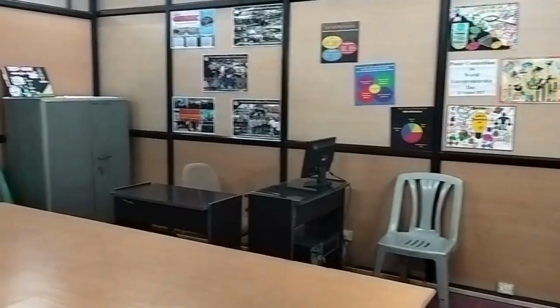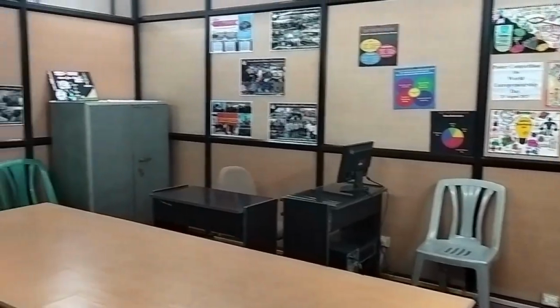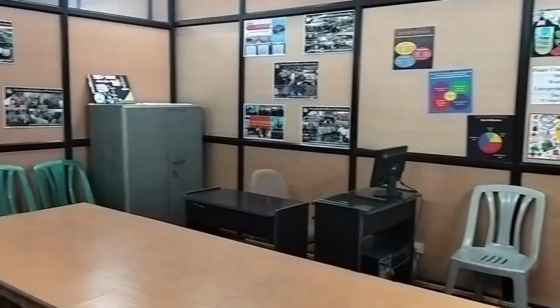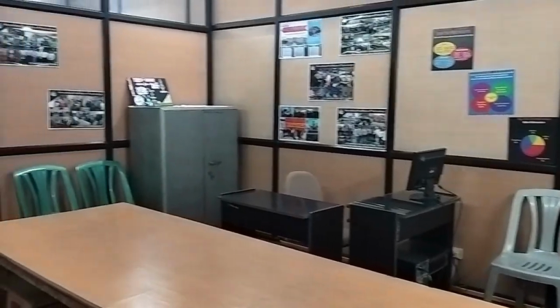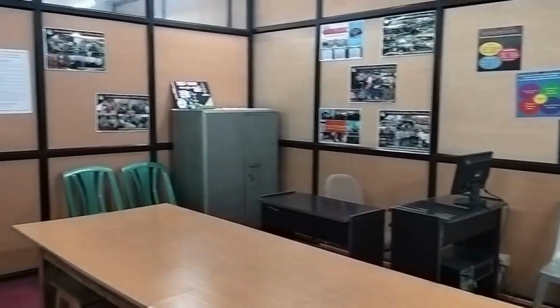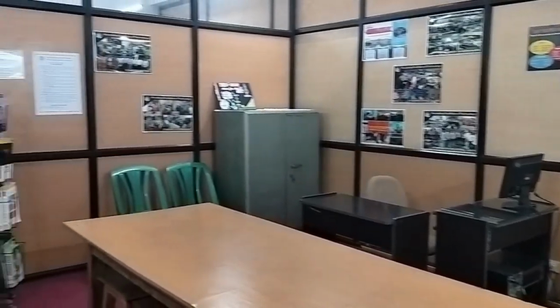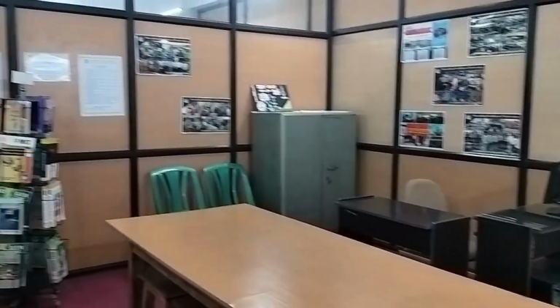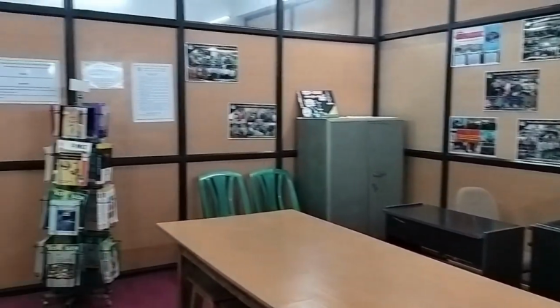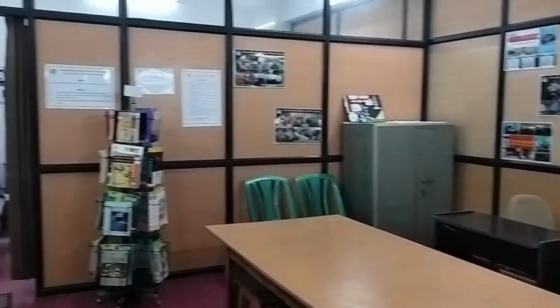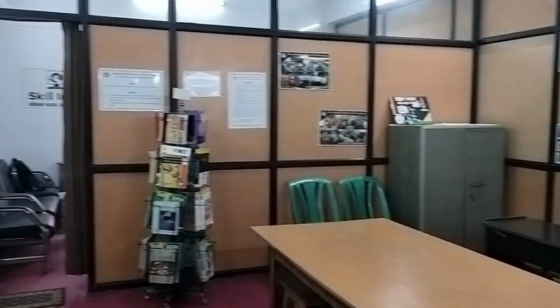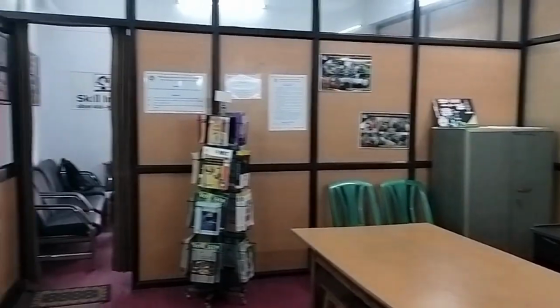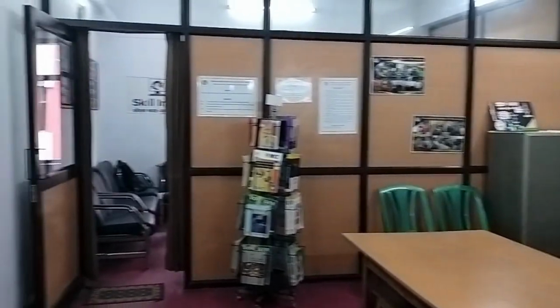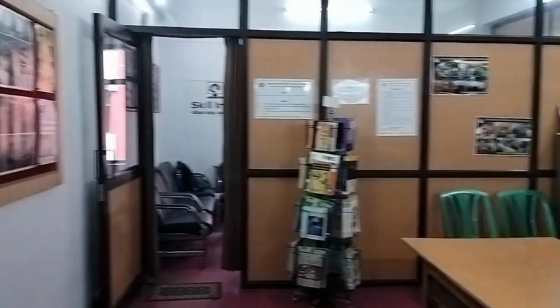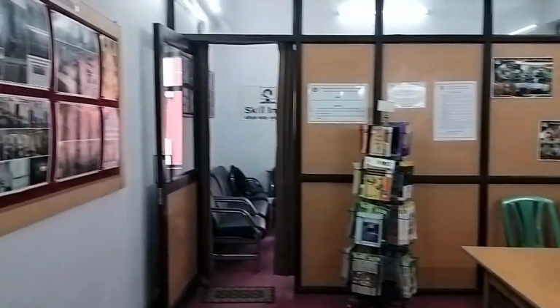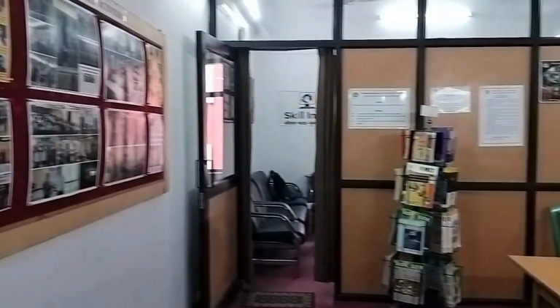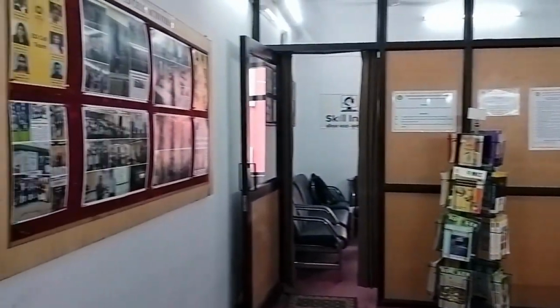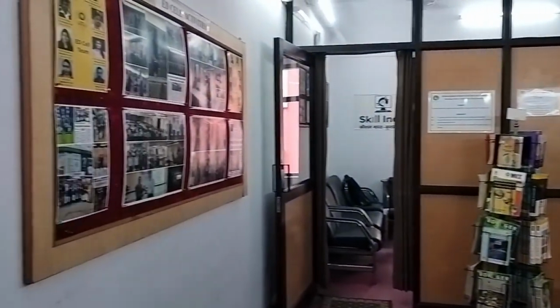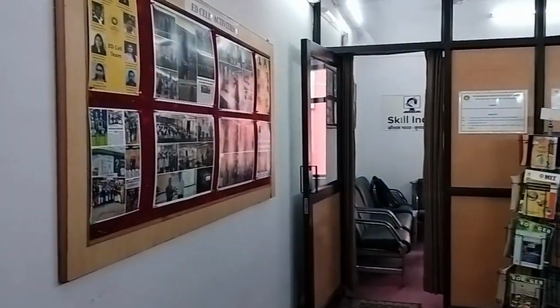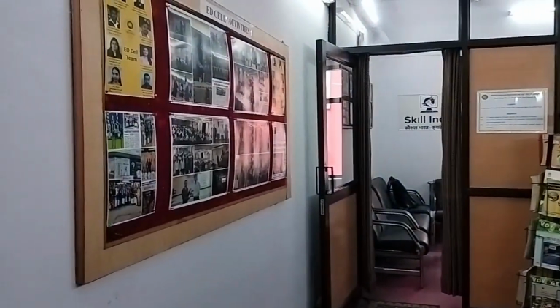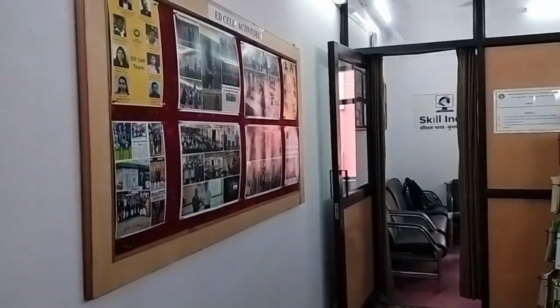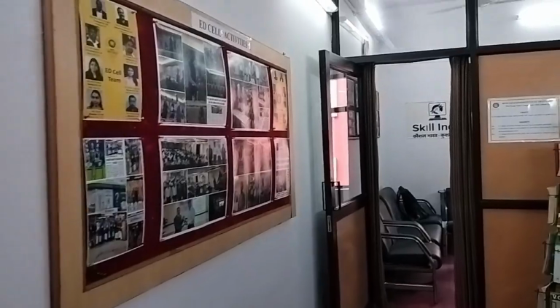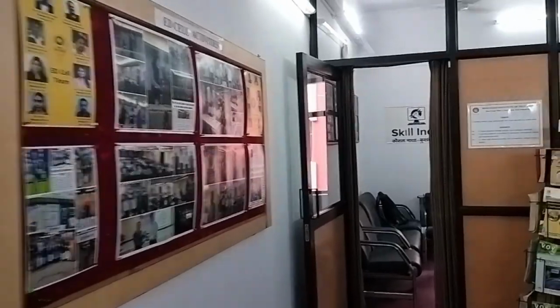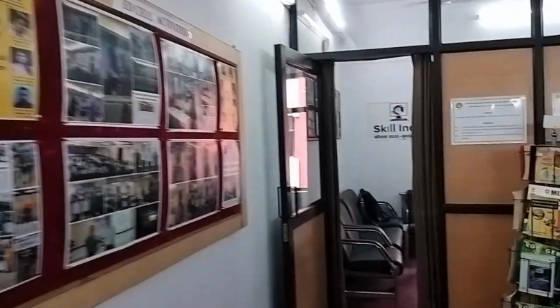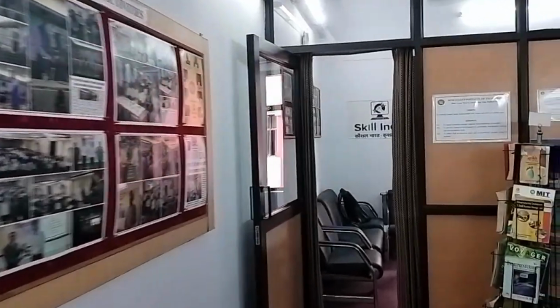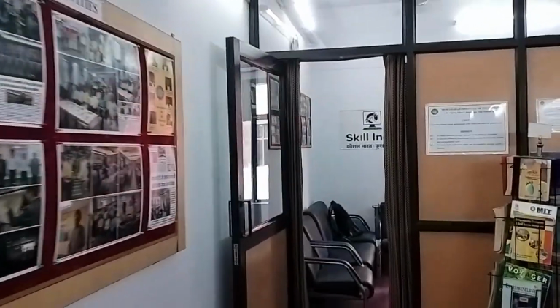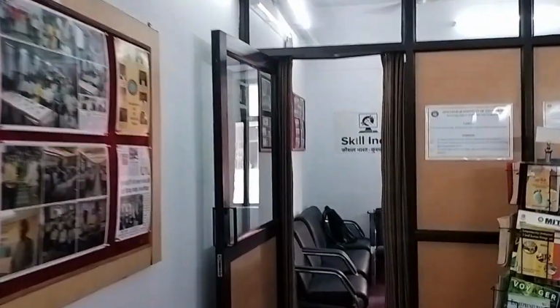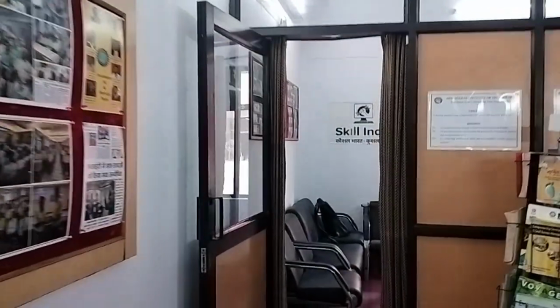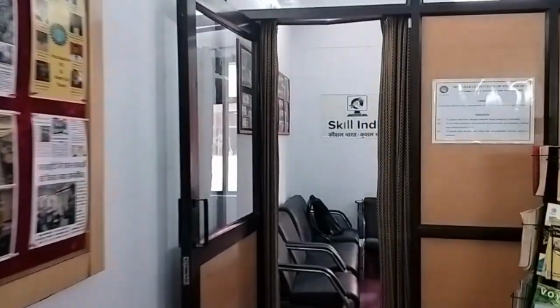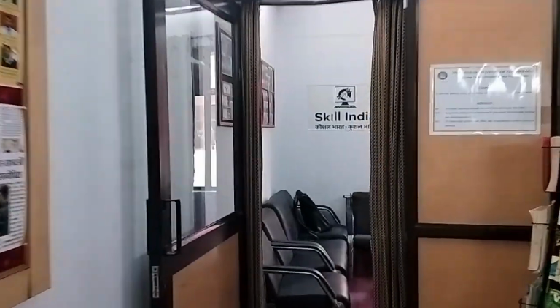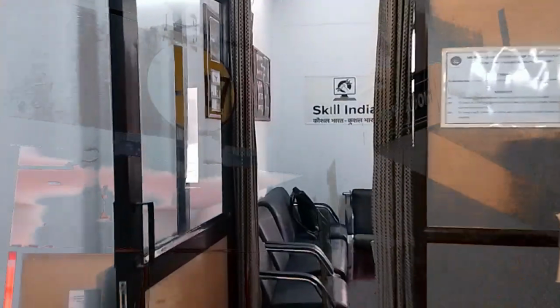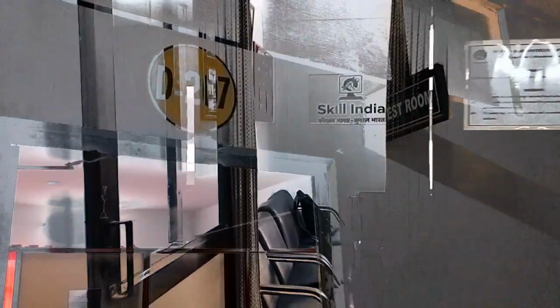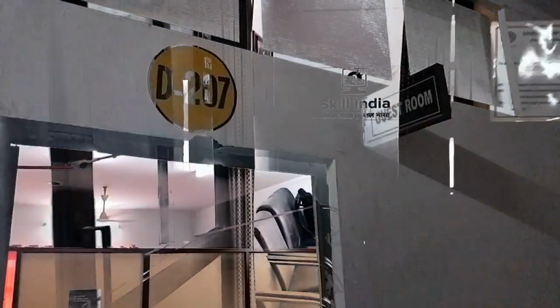Through workshops and seminars, the EDCell connects entrepreneurs with industry experts and peers, facilitating knowledge sharing and collaboration.